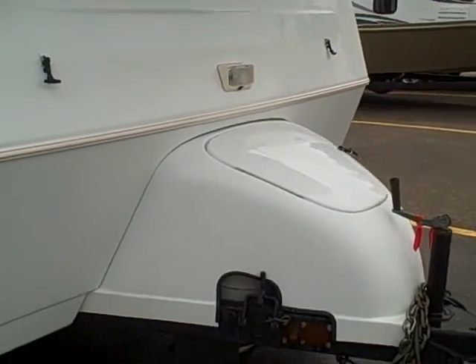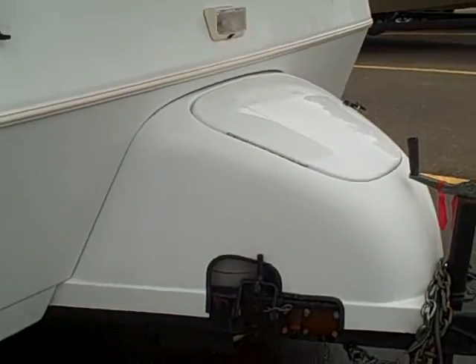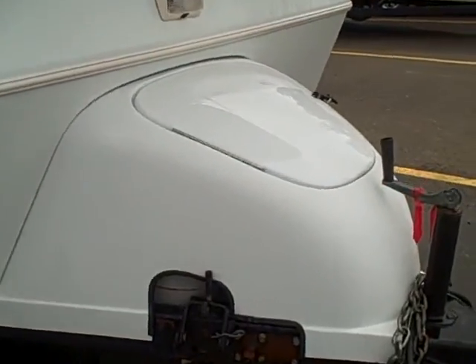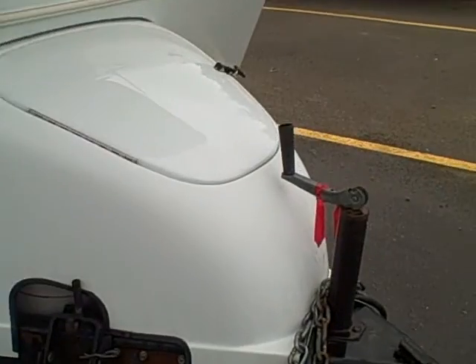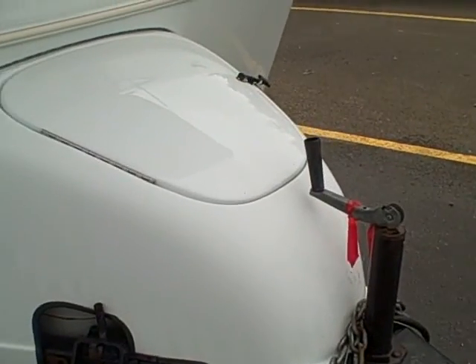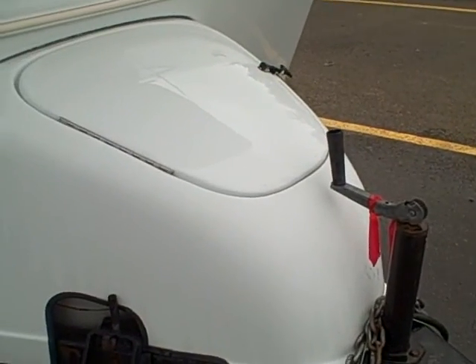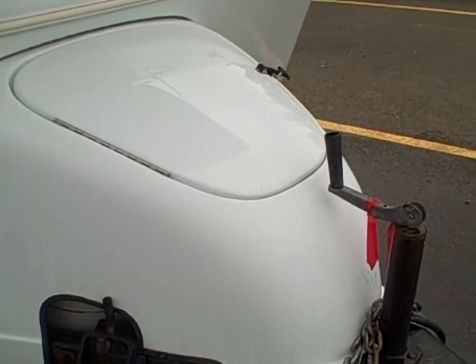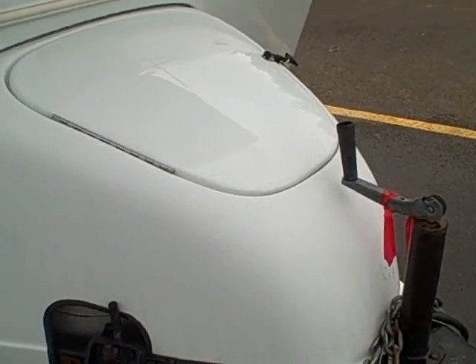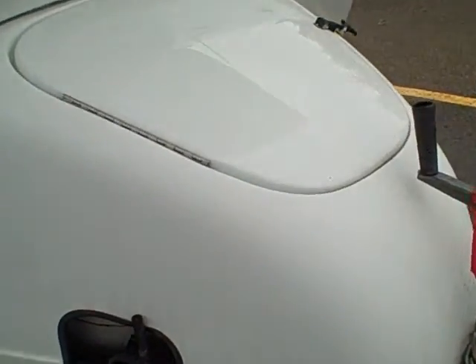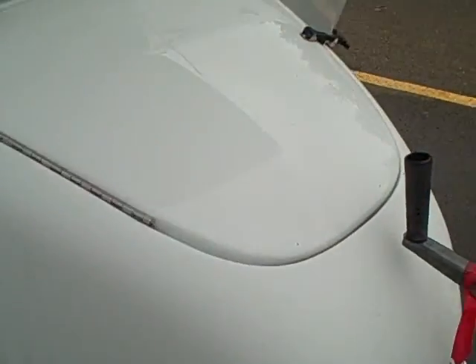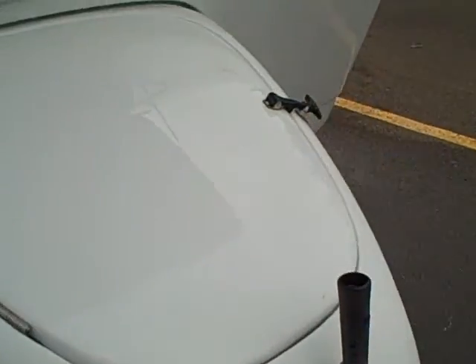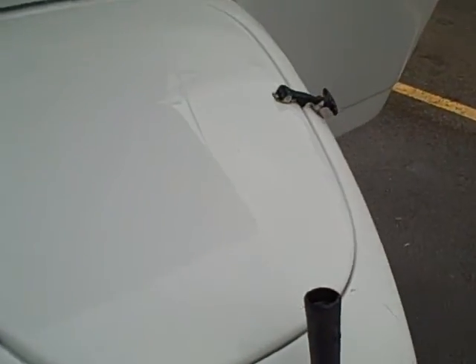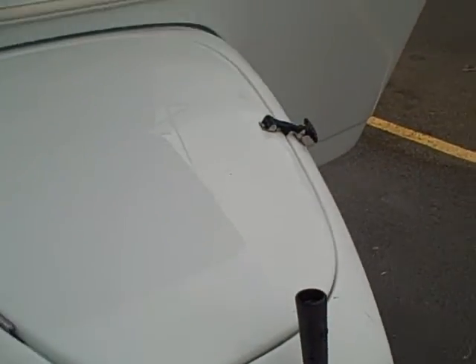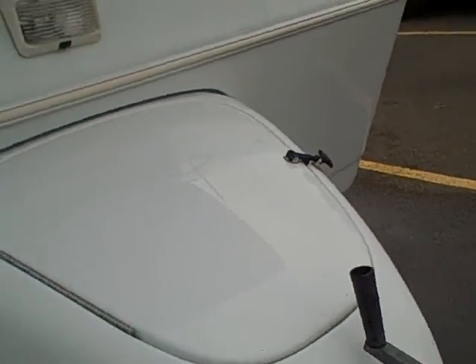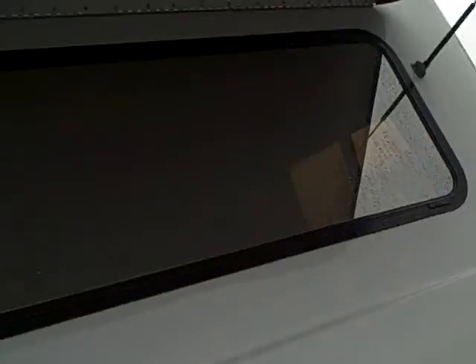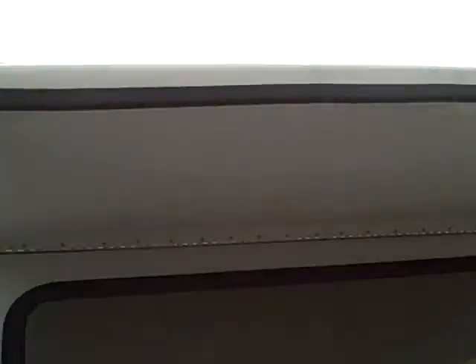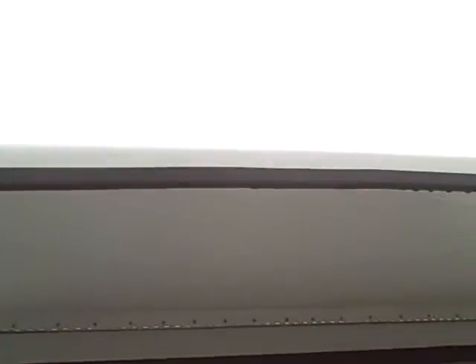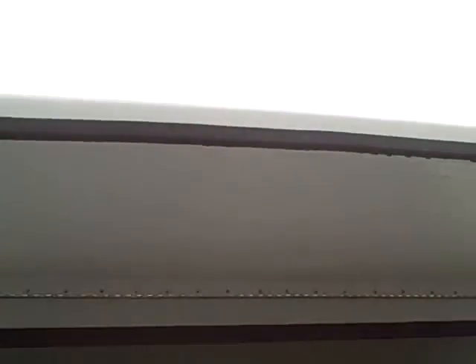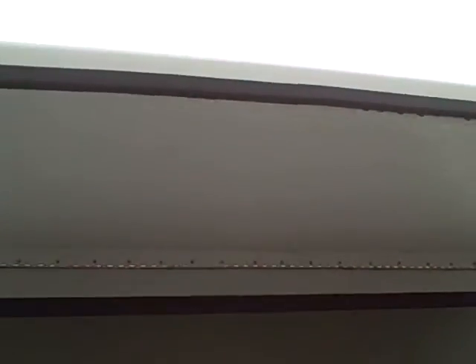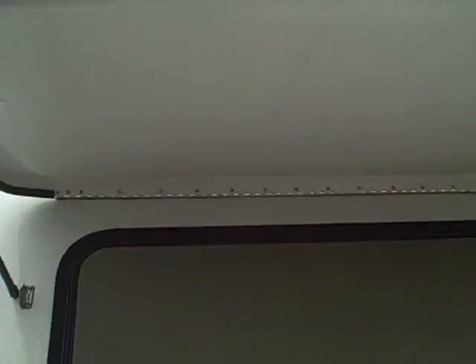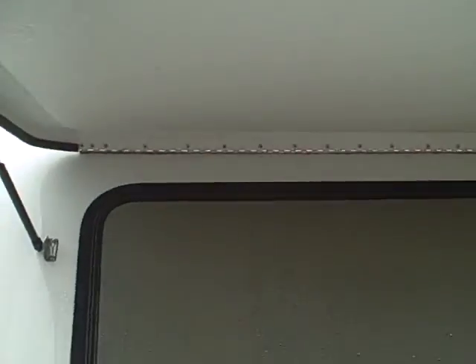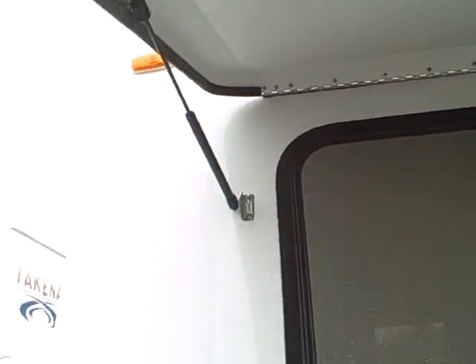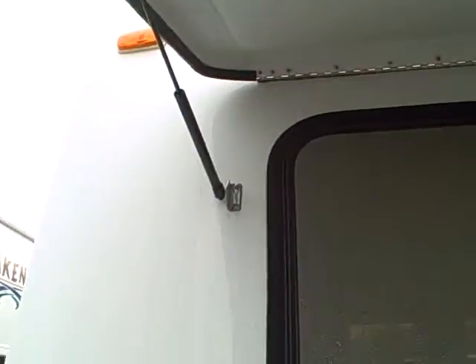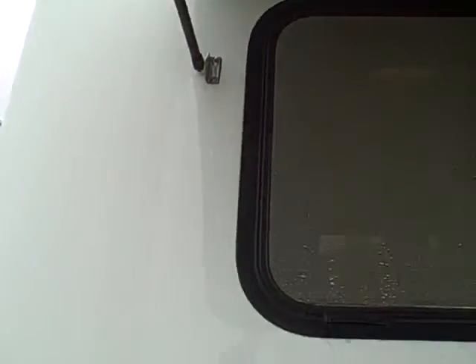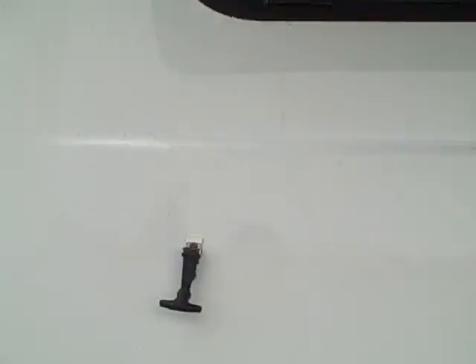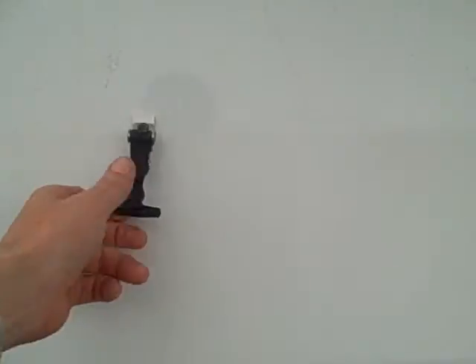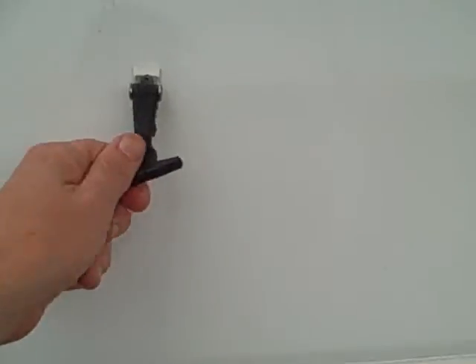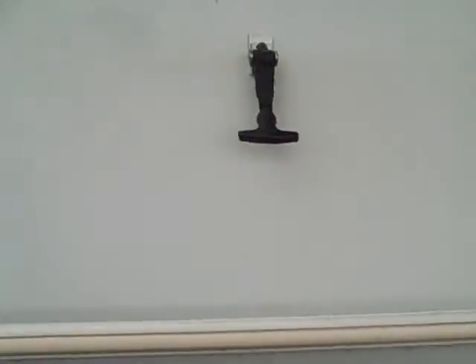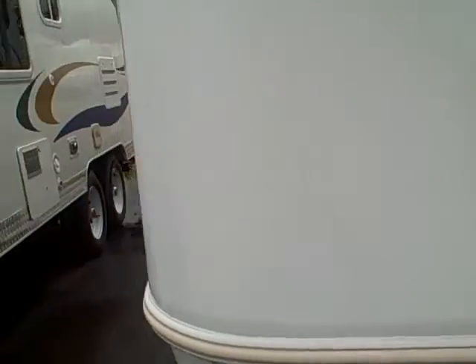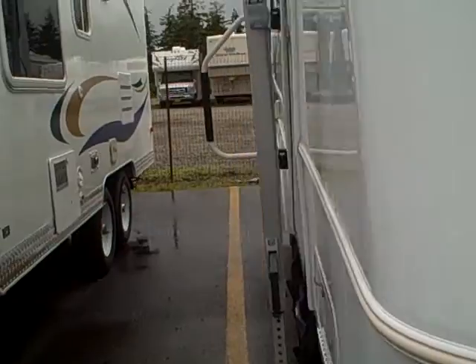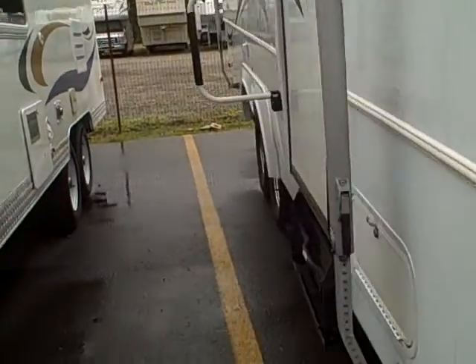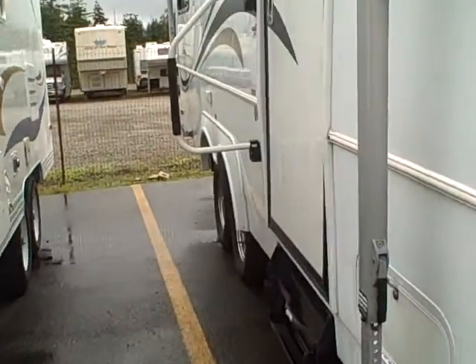The molded front end fiberglass piece features storage for your propane tank and battery. It's got a fiberglass rock guard for the front windshield on gas struts. Rubber lockers — much better than metal hardware.